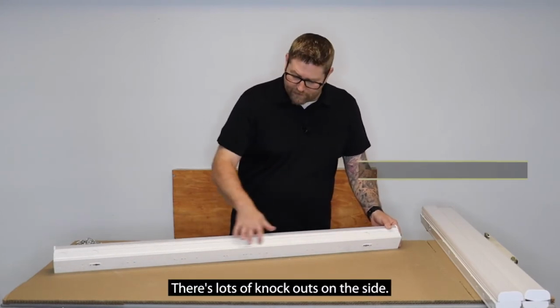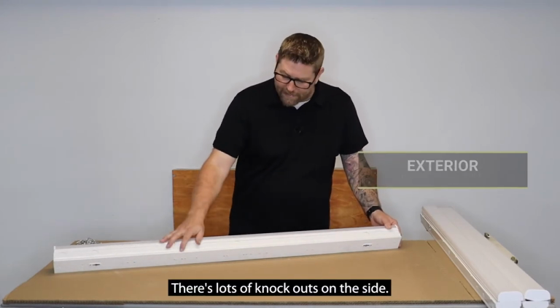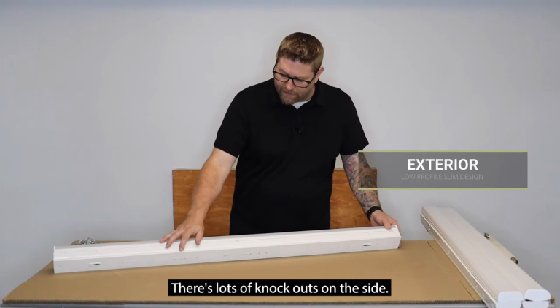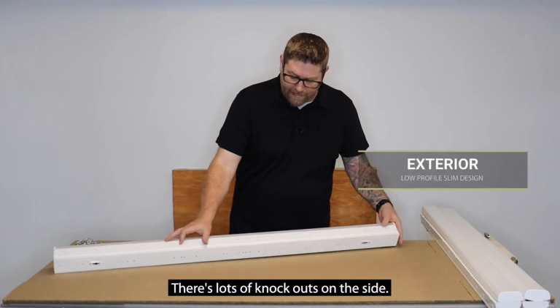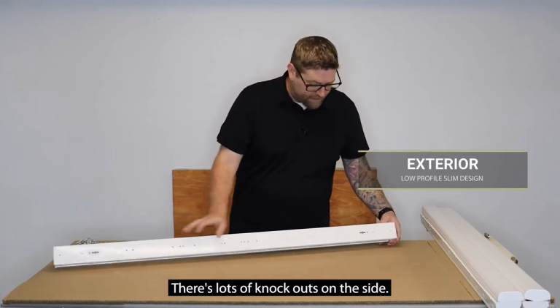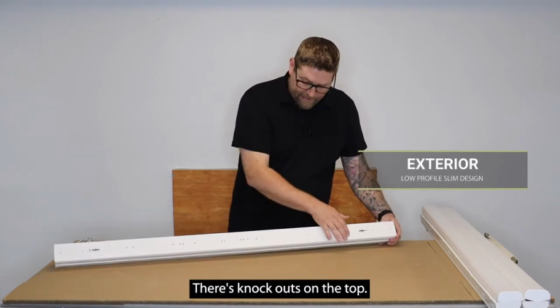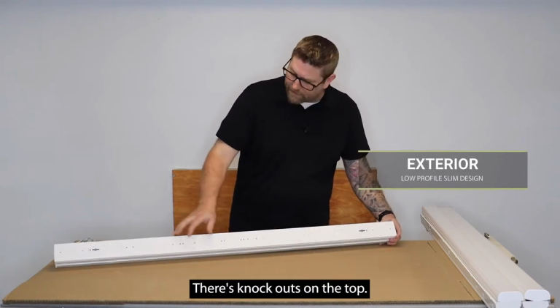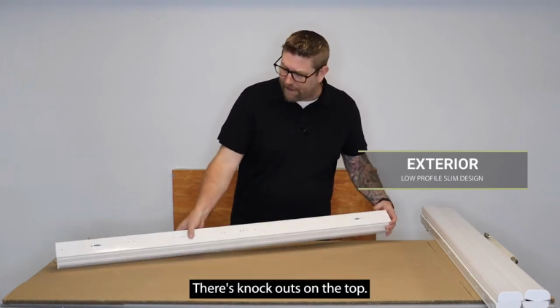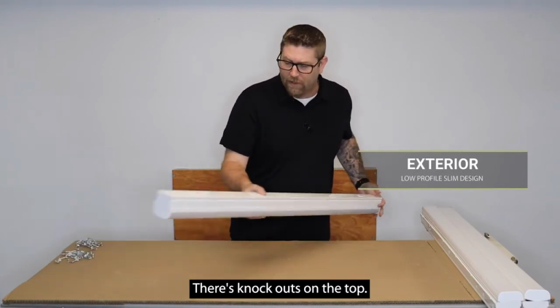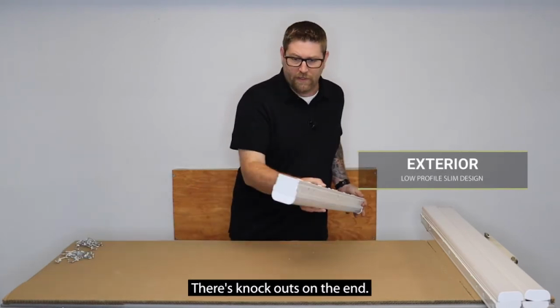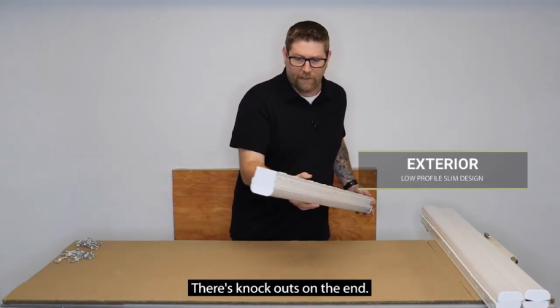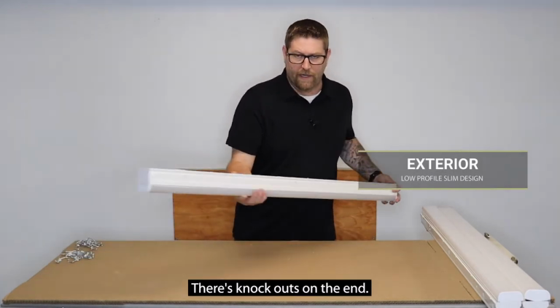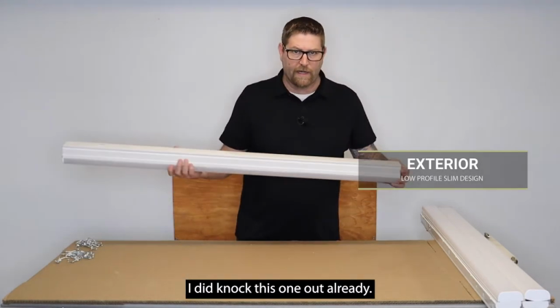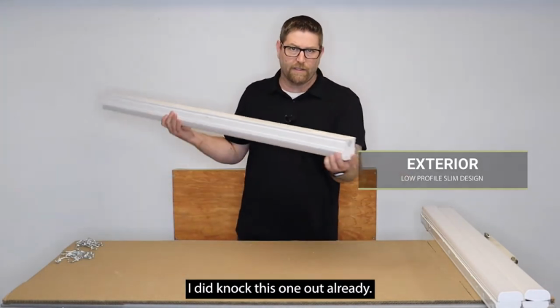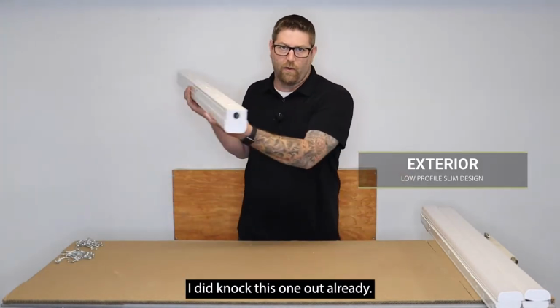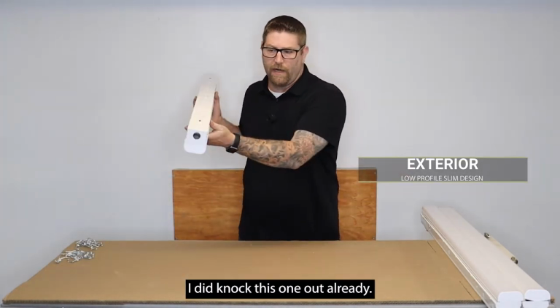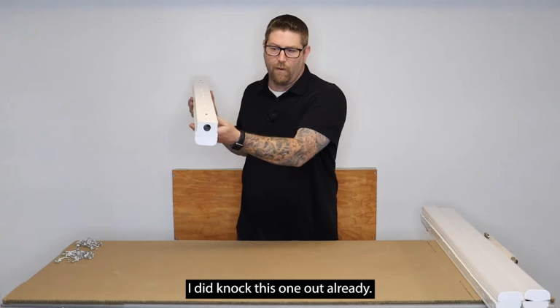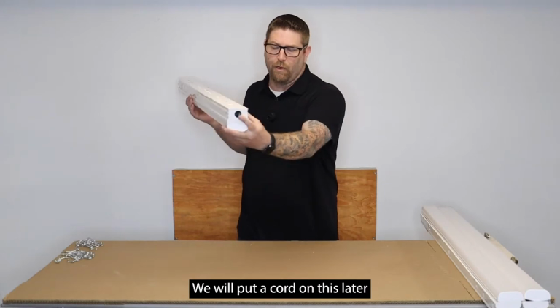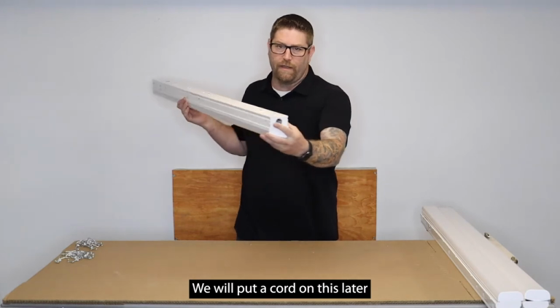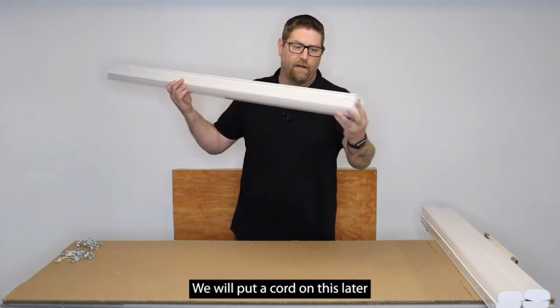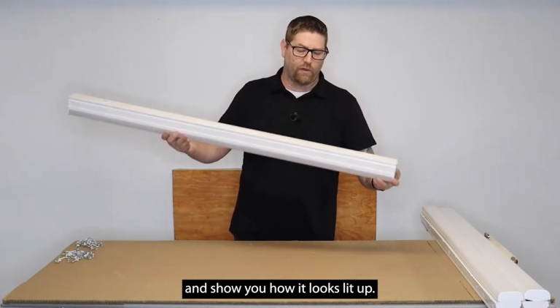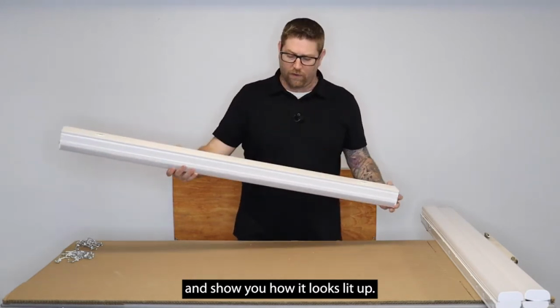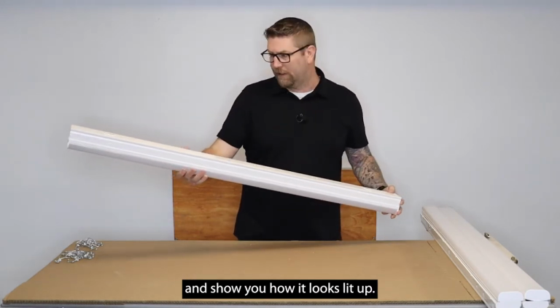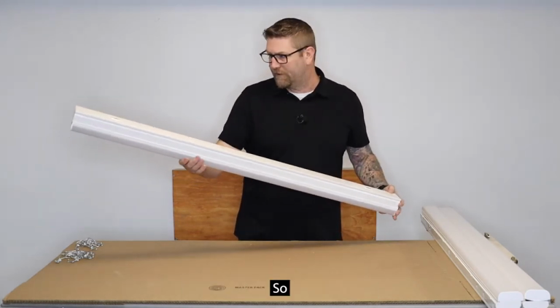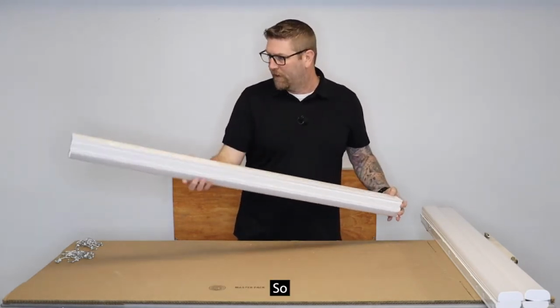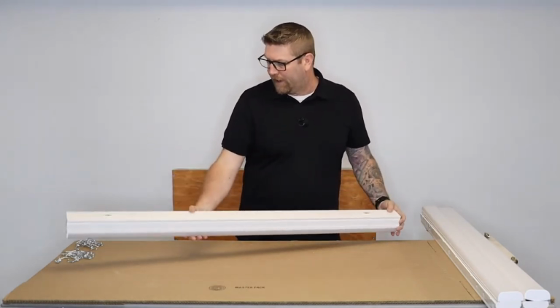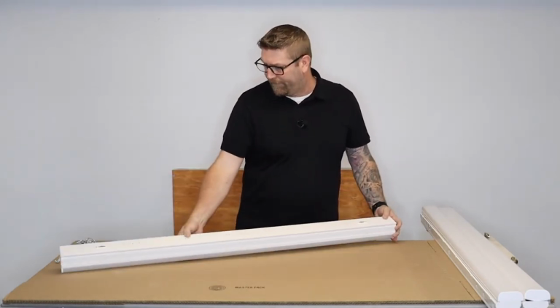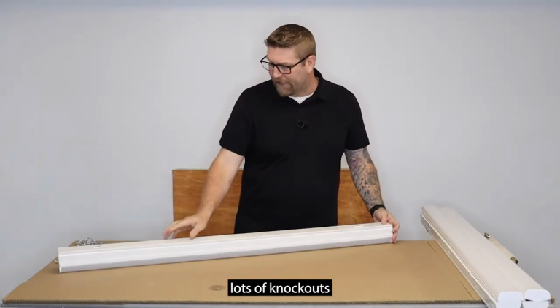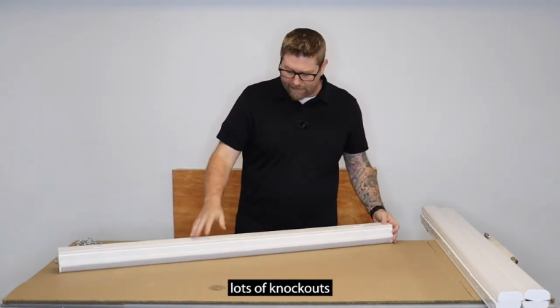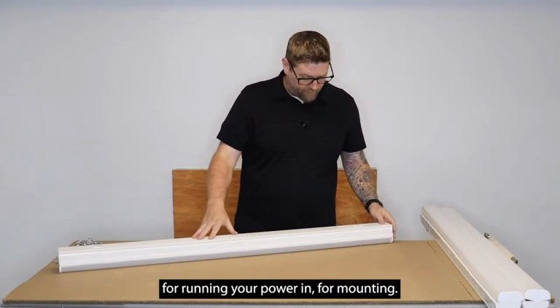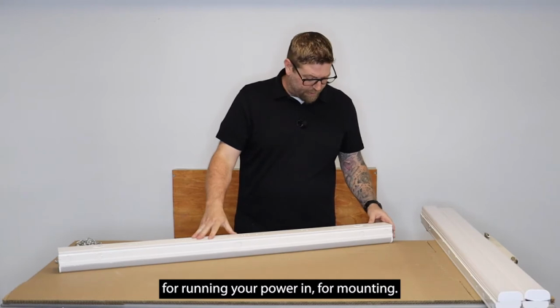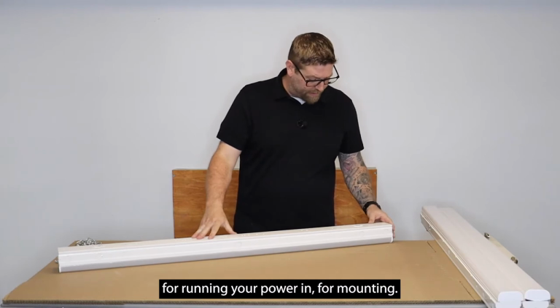There are knockouts on the side, knockouts on the top, and knockouts on the end — I did knock this one out already. We will put a cord on this later and show you how it looks all lit up, so there are plenty of knockouts for running your power in.